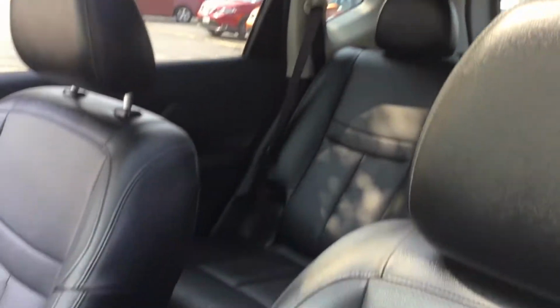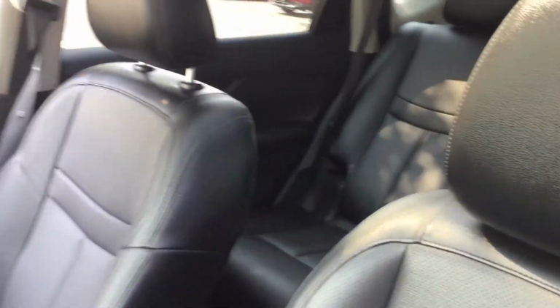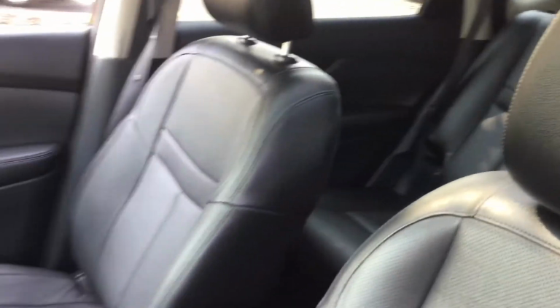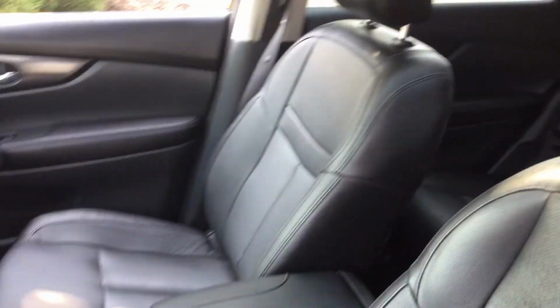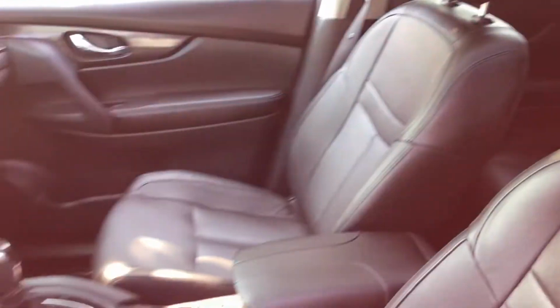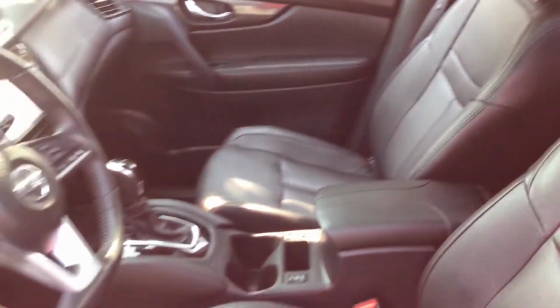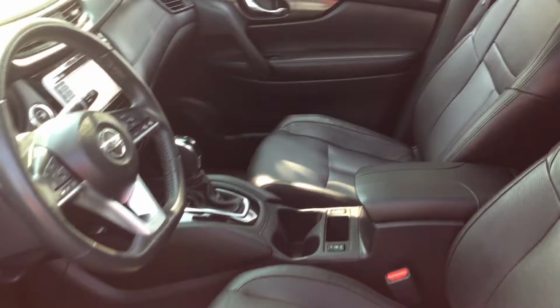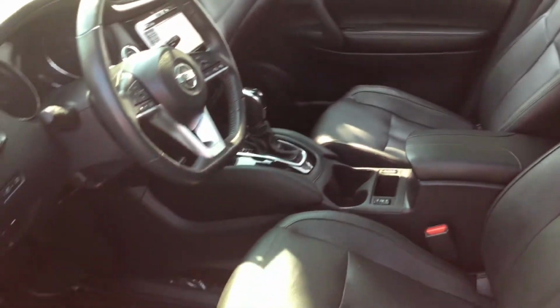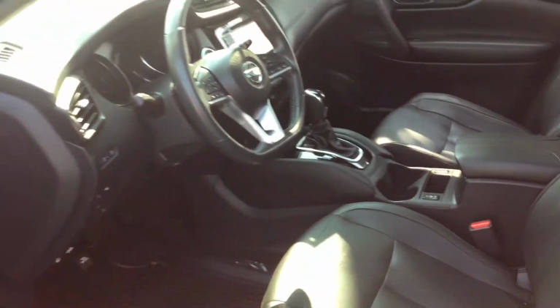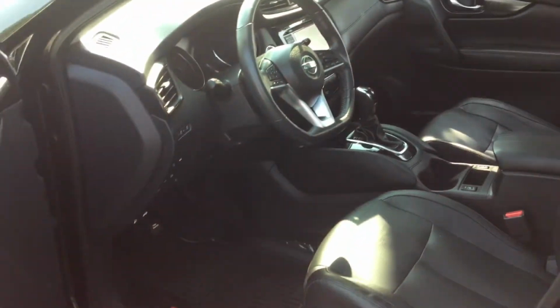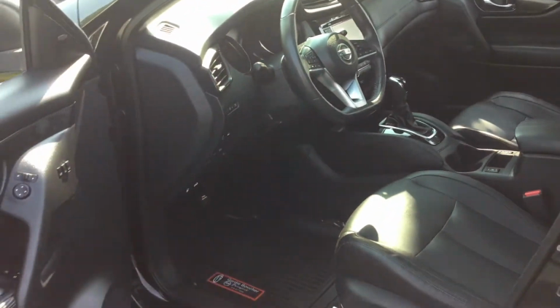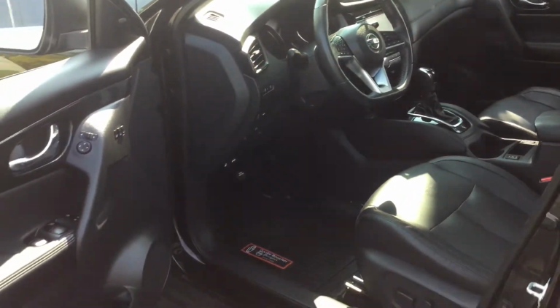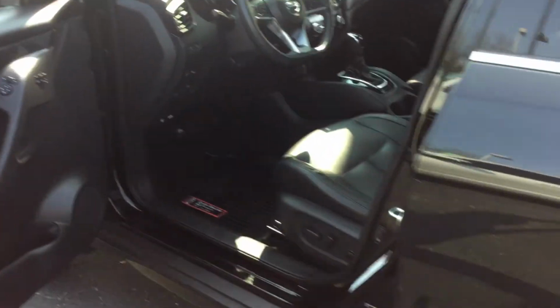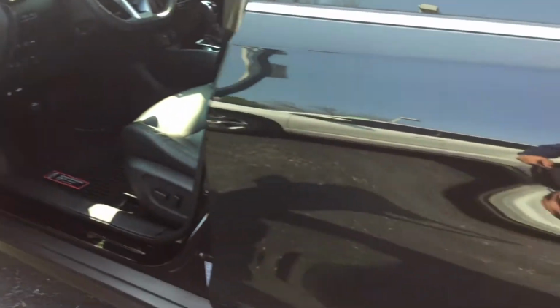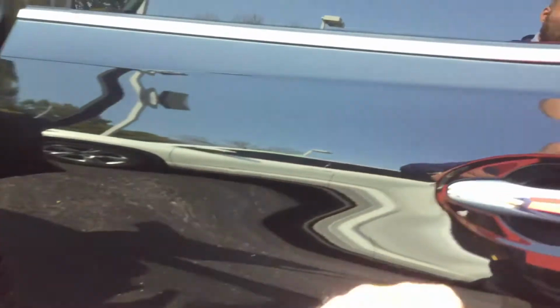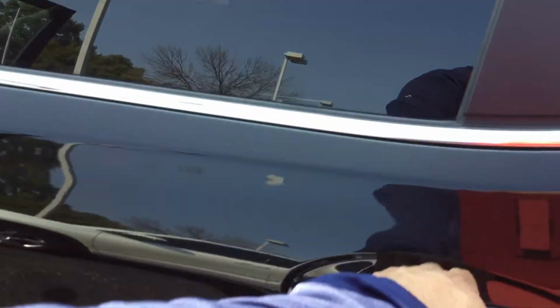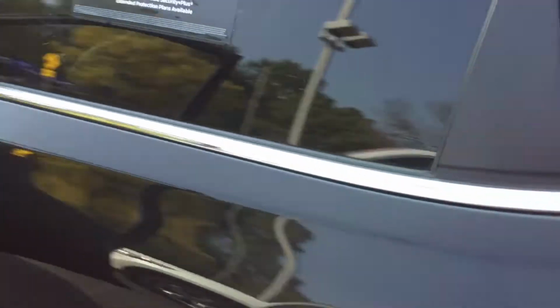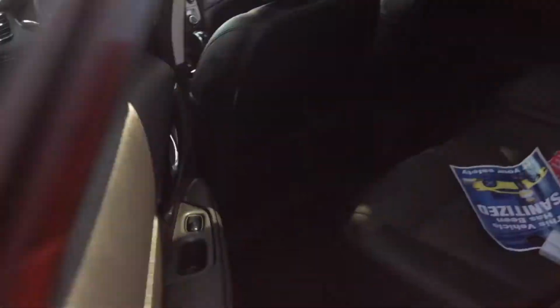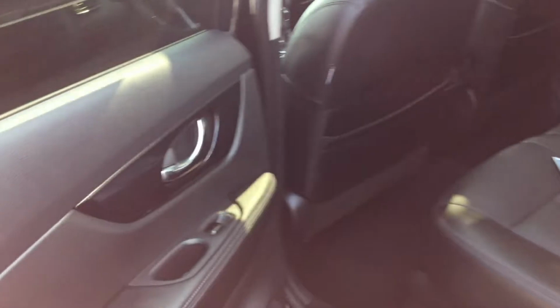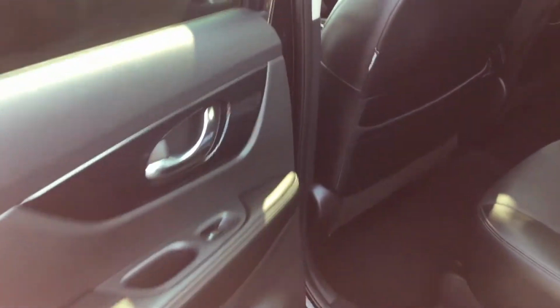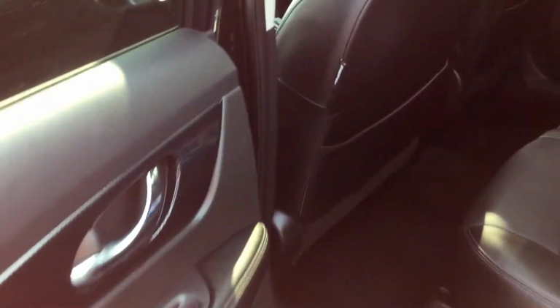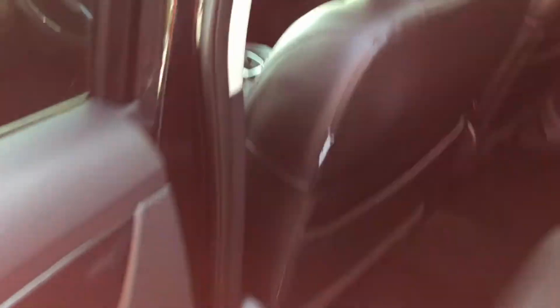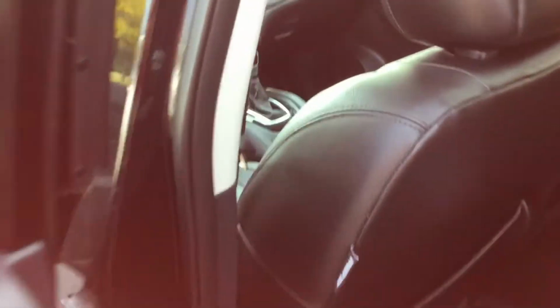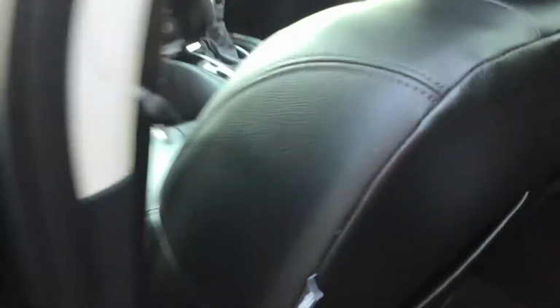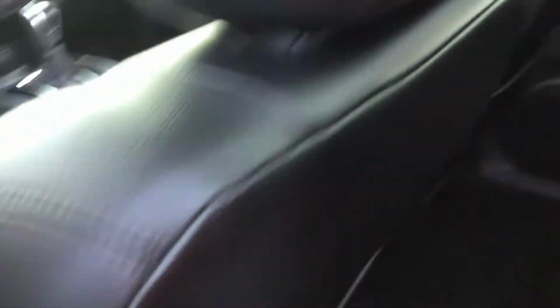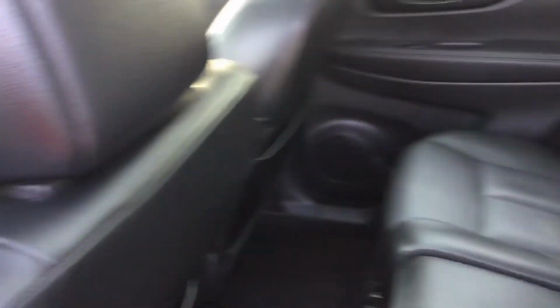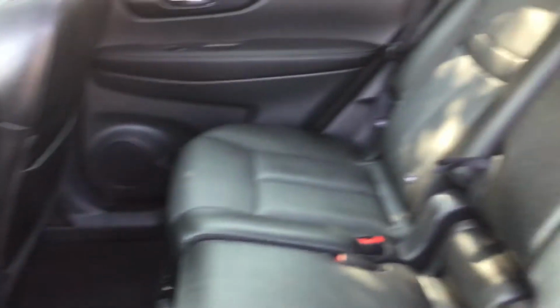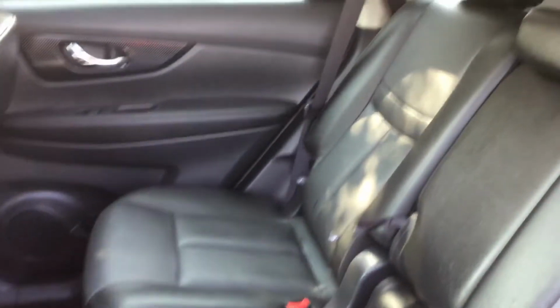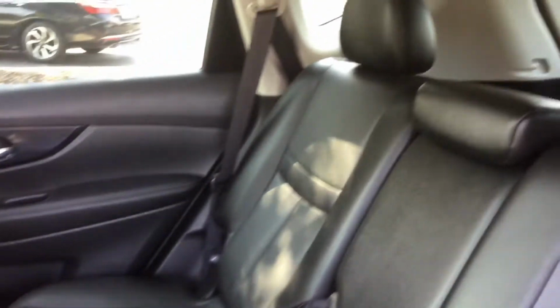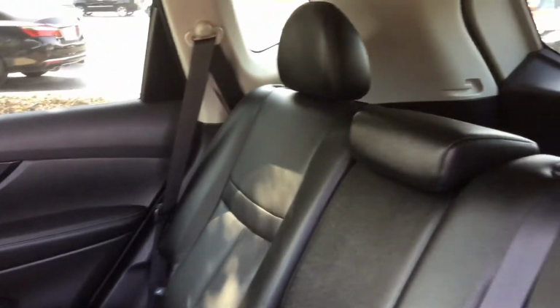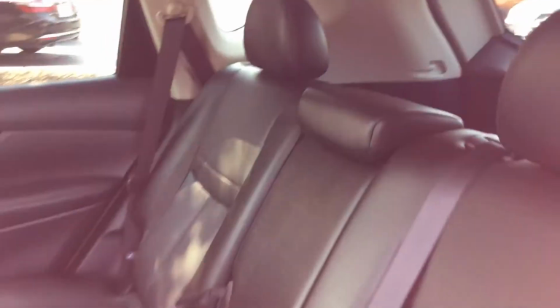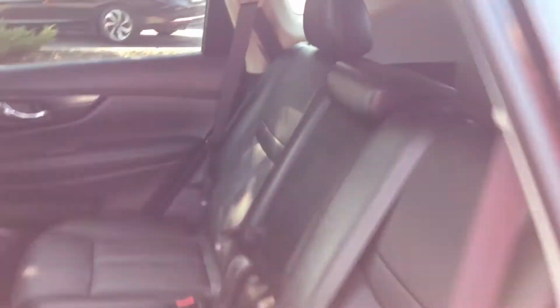Hopefully this video will help you out with your search. If you have any questions please let me know. This does have memory seats, power seats of course as well. I'll go ahead and show you the cargo area here. This one is certified too, which is a real nice feature.